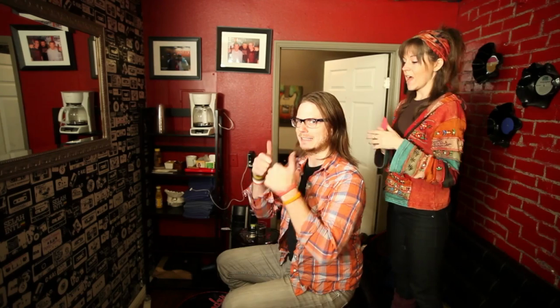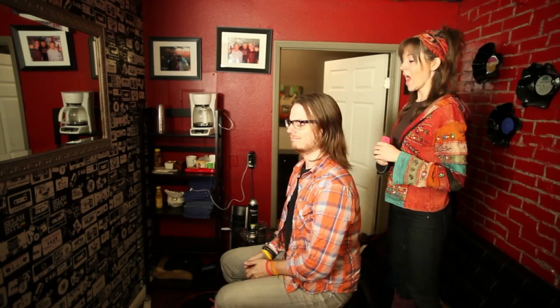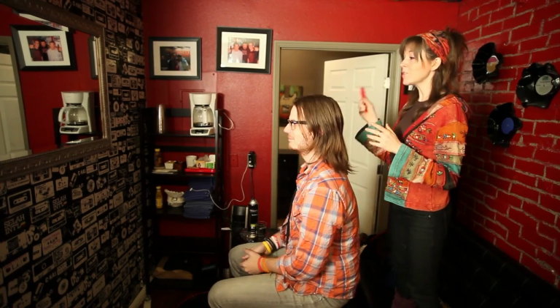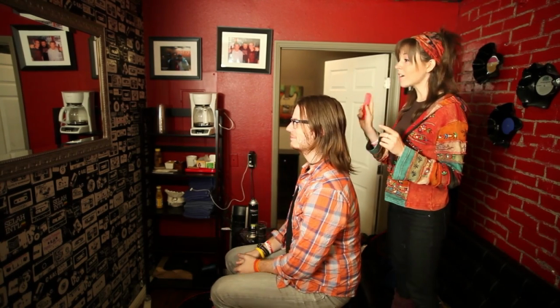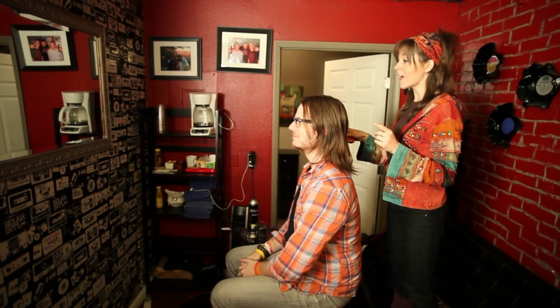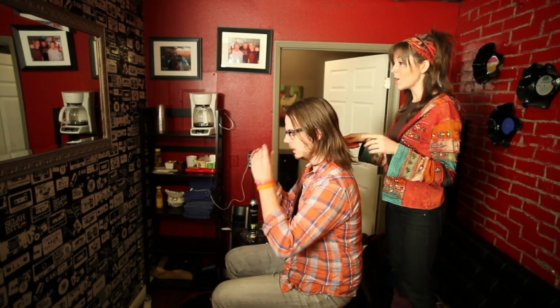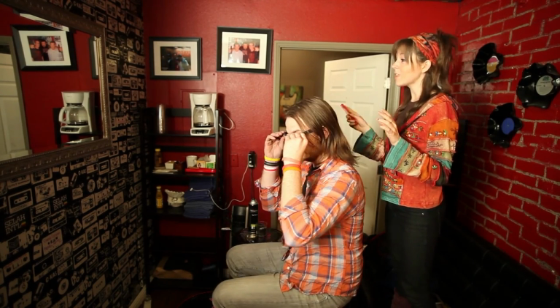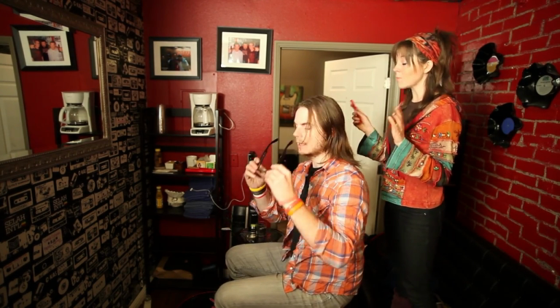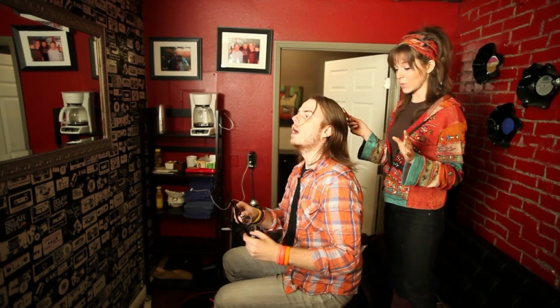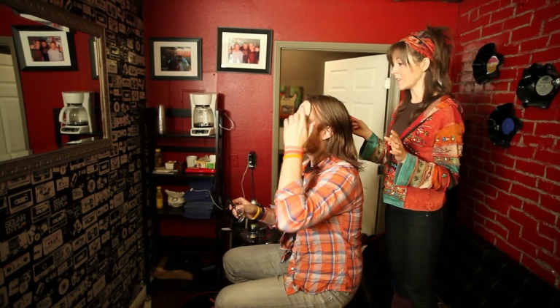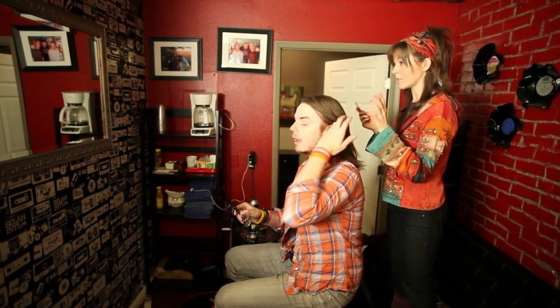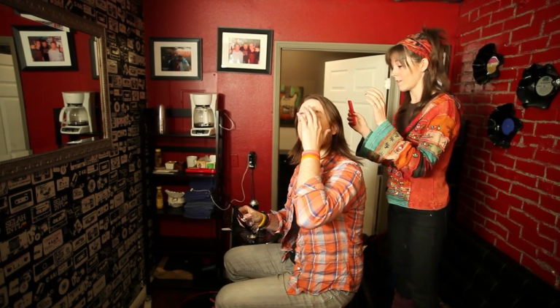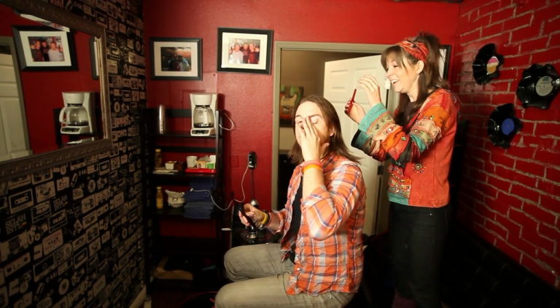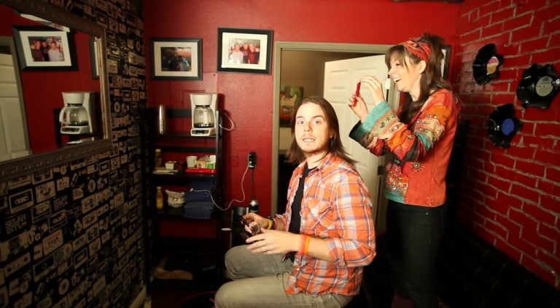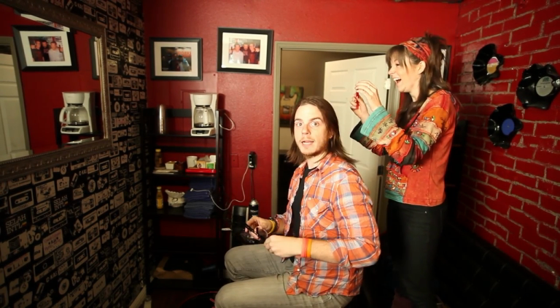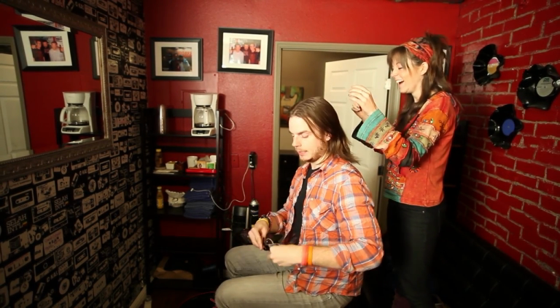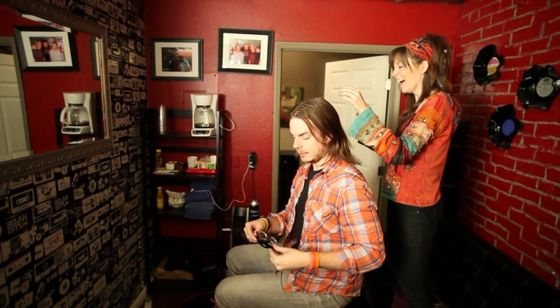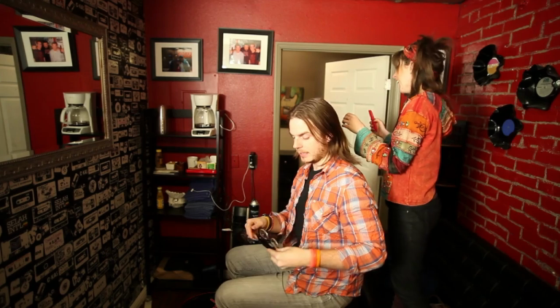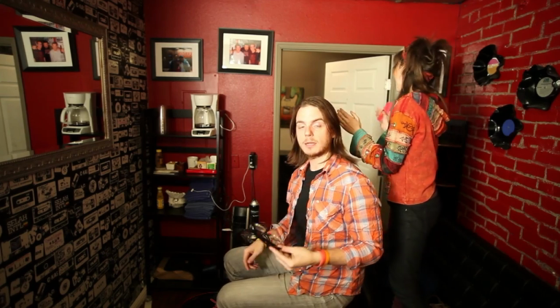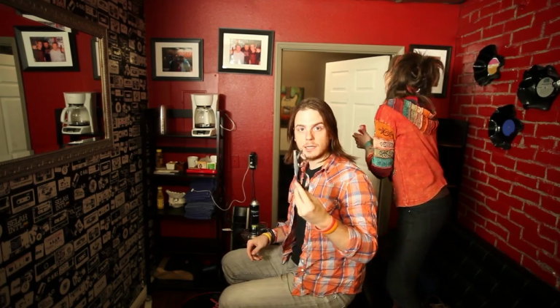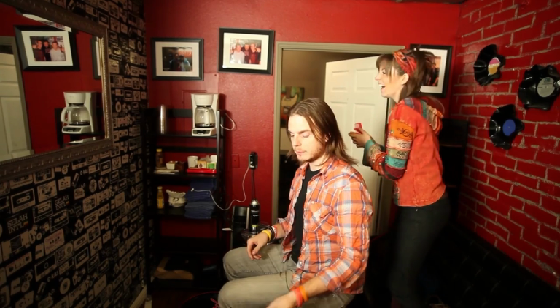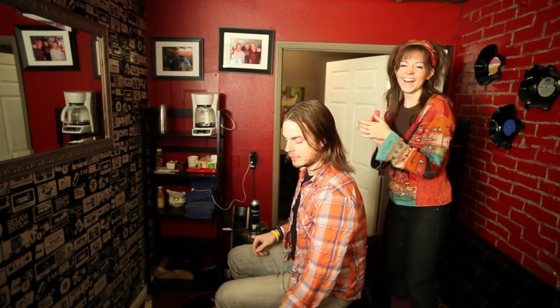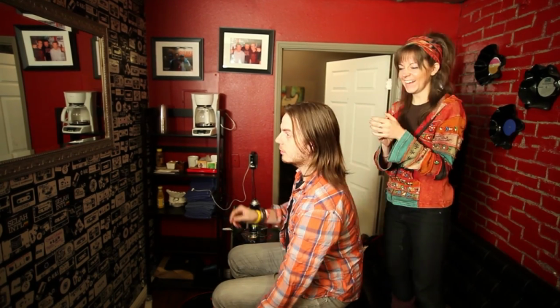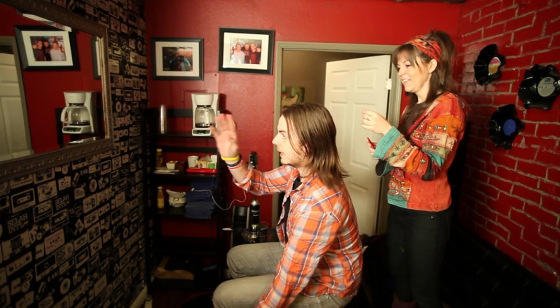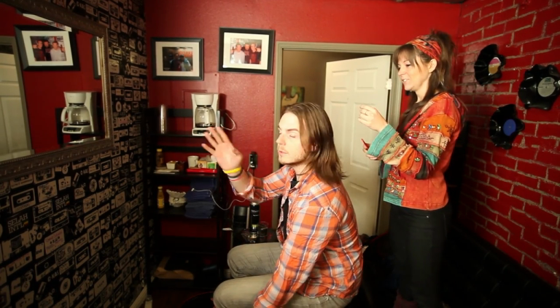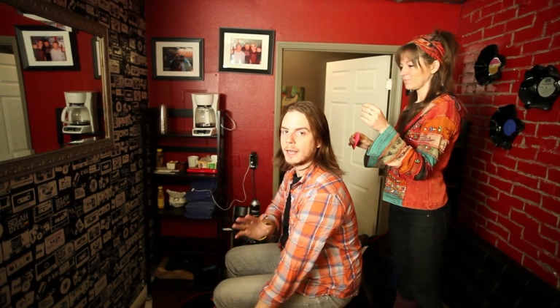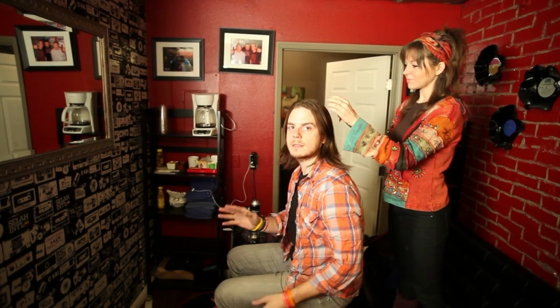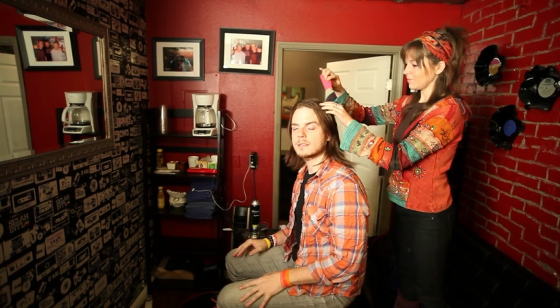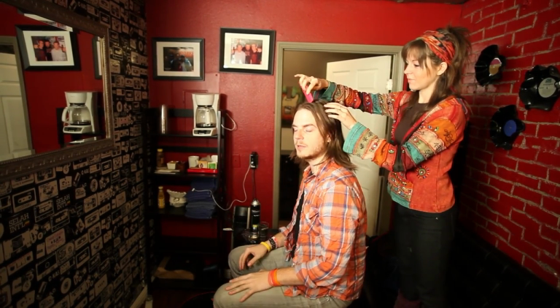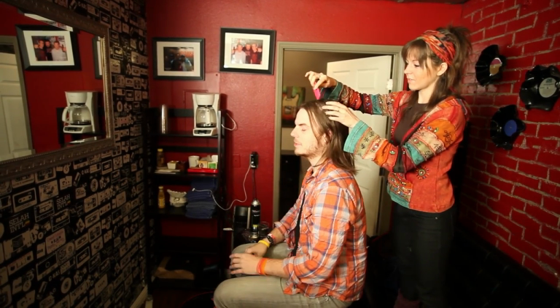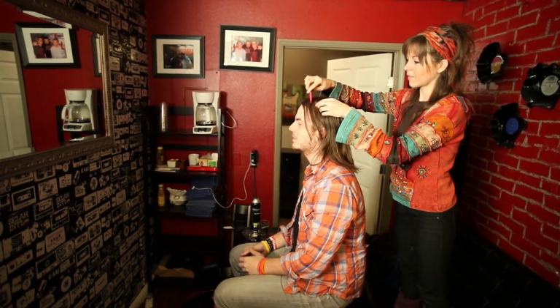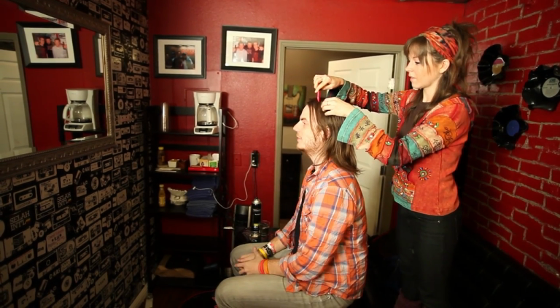I think you should take off the glasses though — it'll be more of a surprise when it's all done. I'm completely blind, actually I think I'm legally blind without these, so I literally cannot see this. It's going to be a surprise when it's finished.